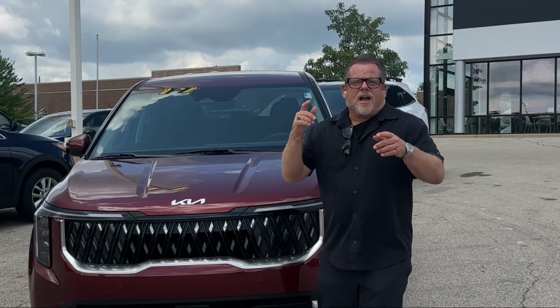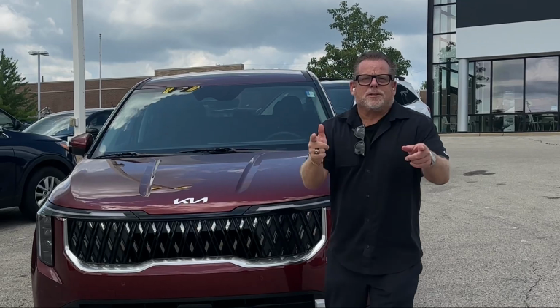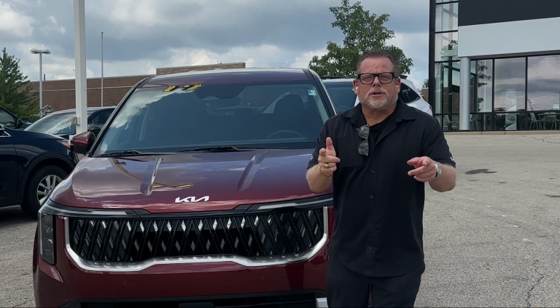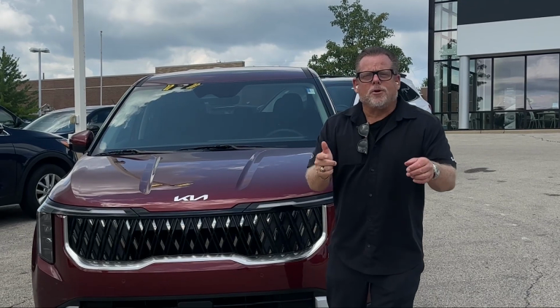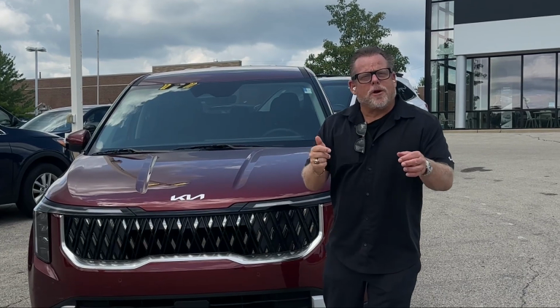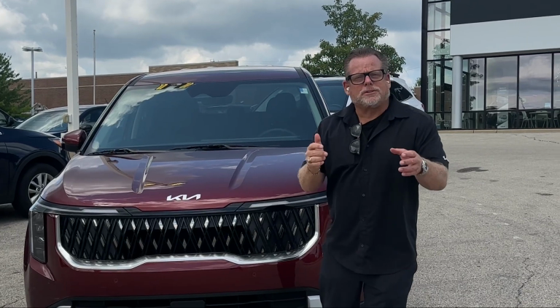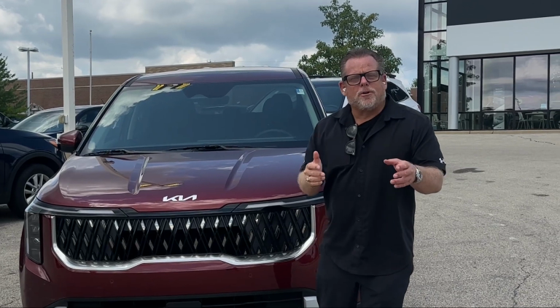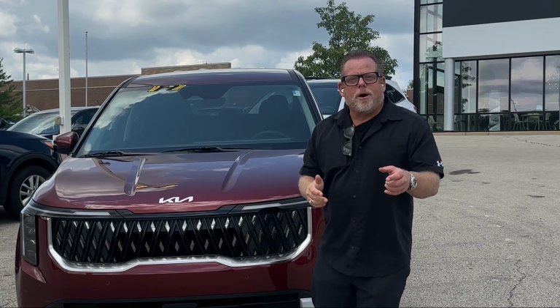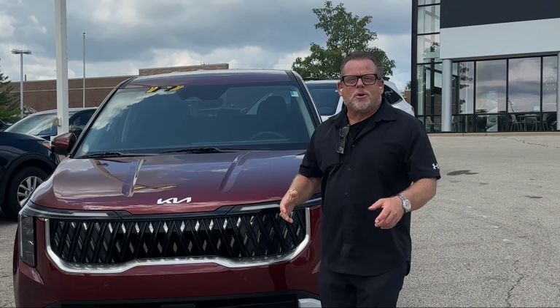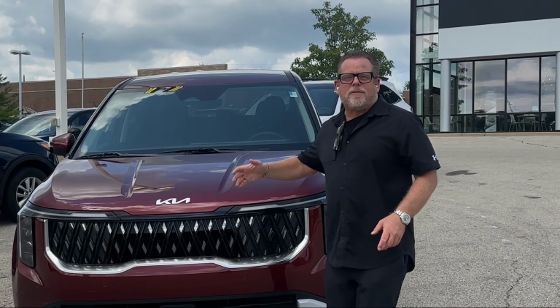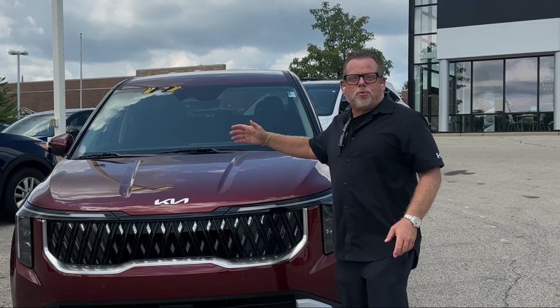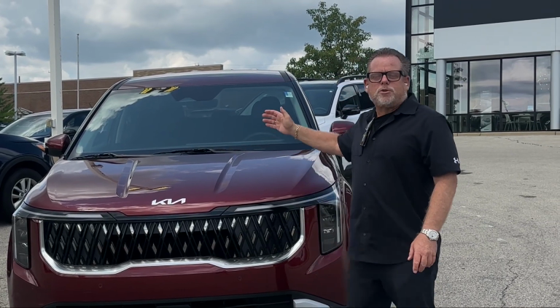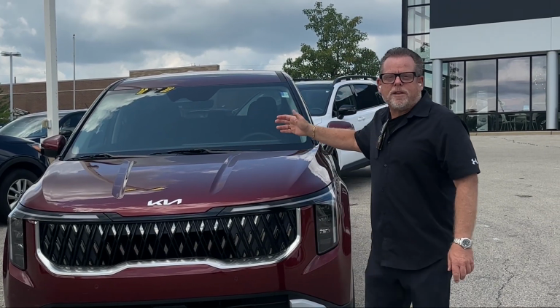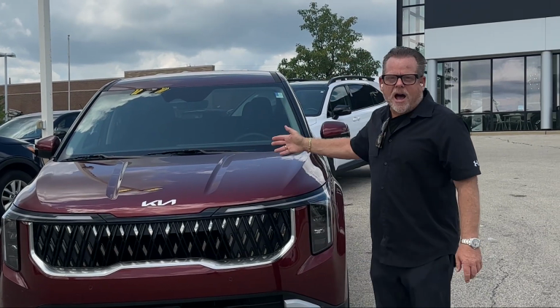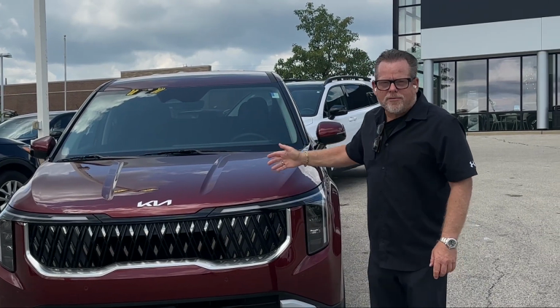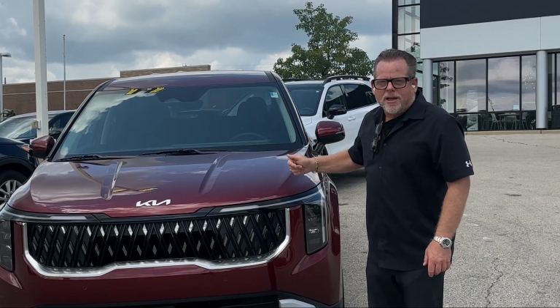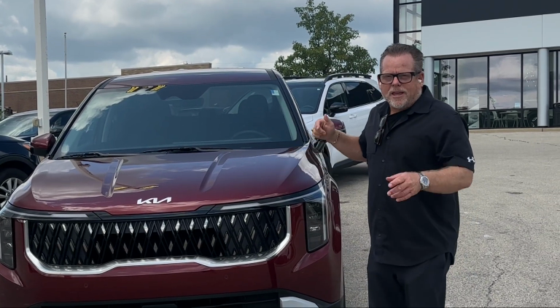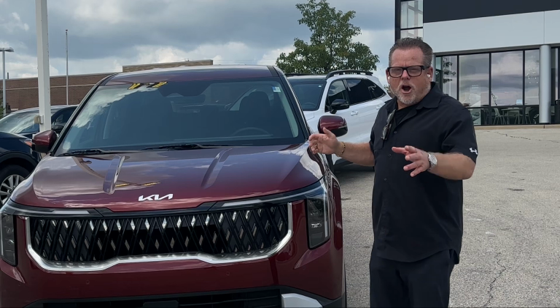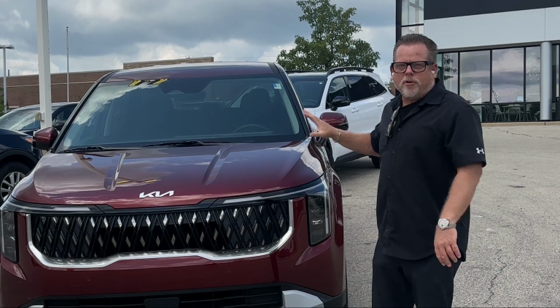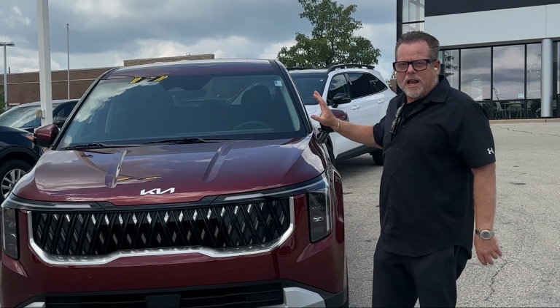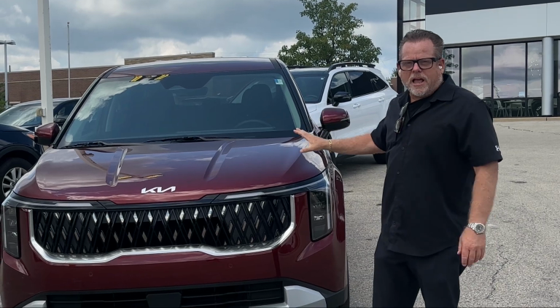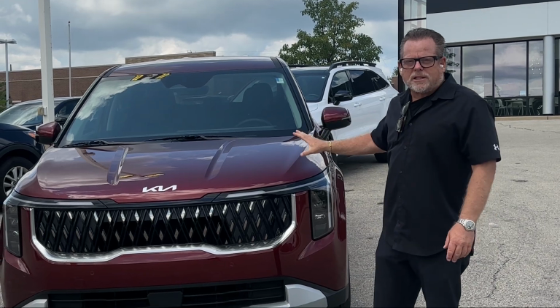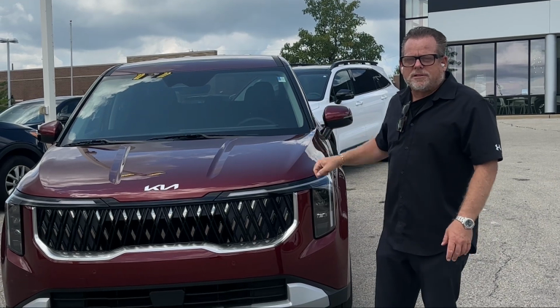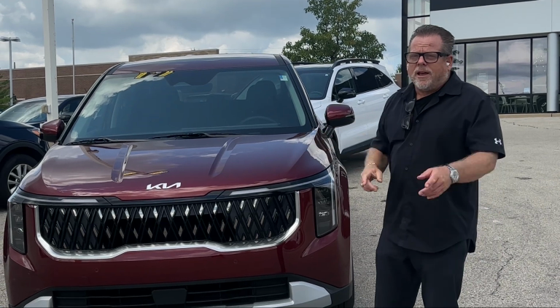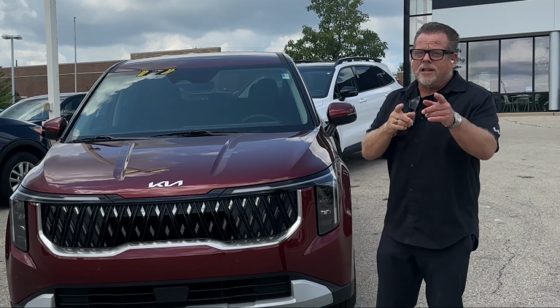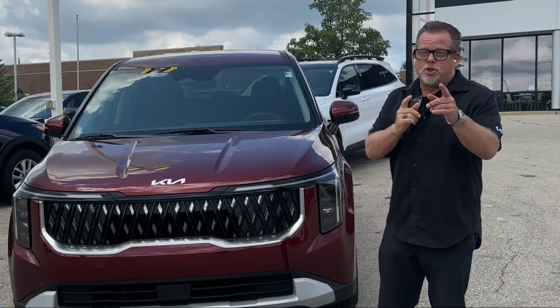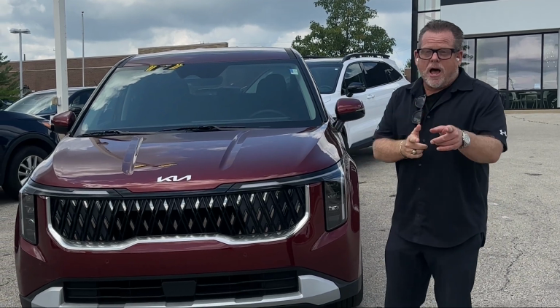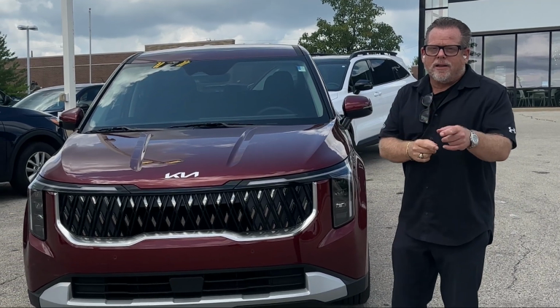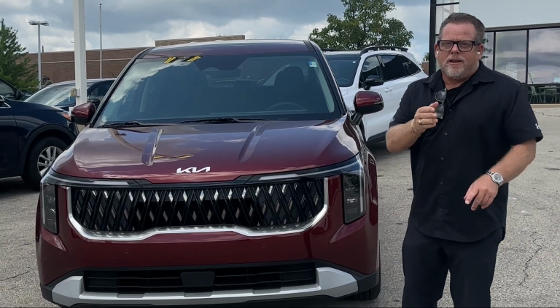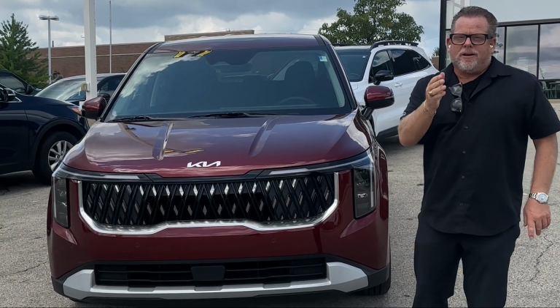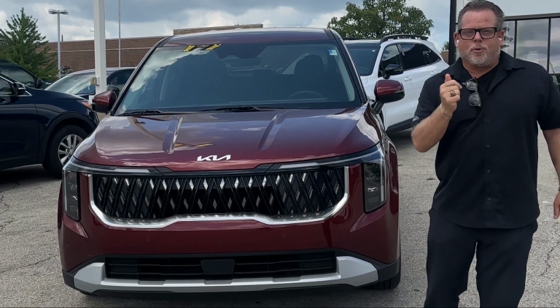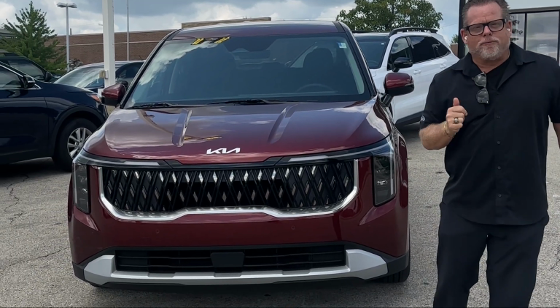Hi, this is Michael Zuda over at Russ Darrow Kia Wauwatosa. I have the 2025 Kia Carnival in an LXS, and it's July of 2024.